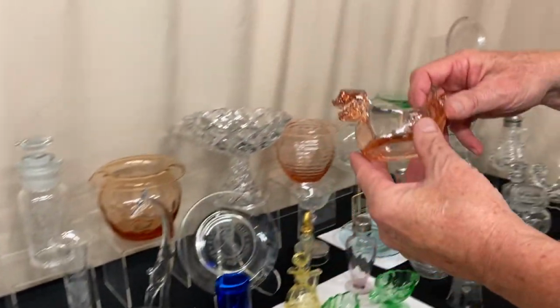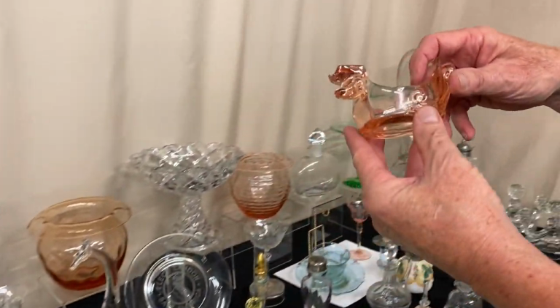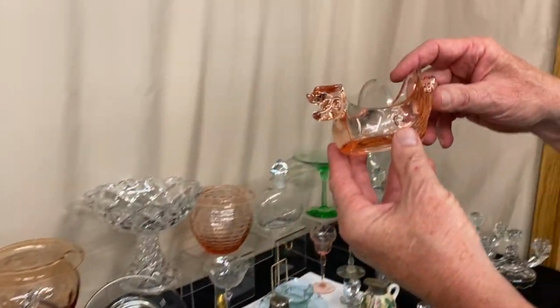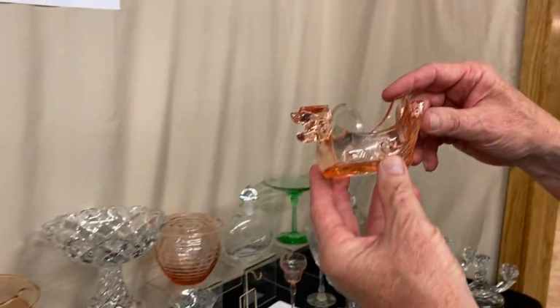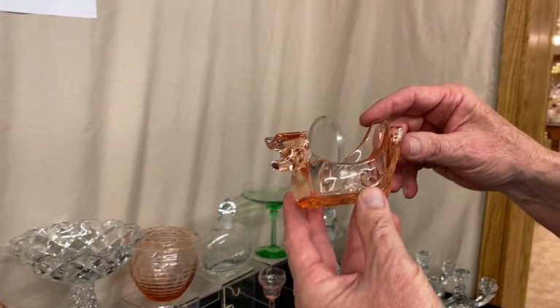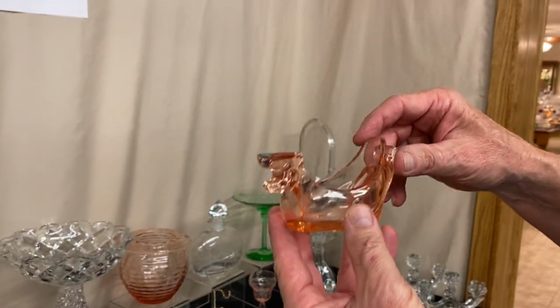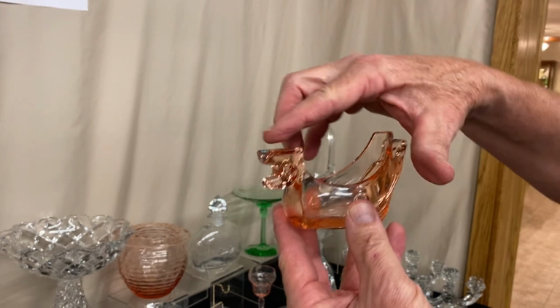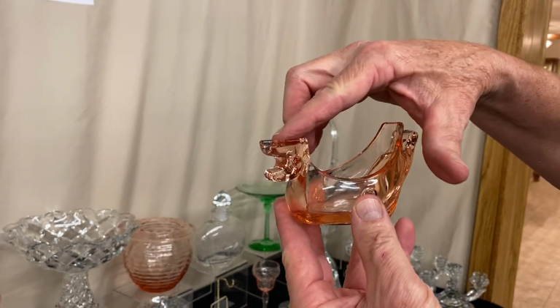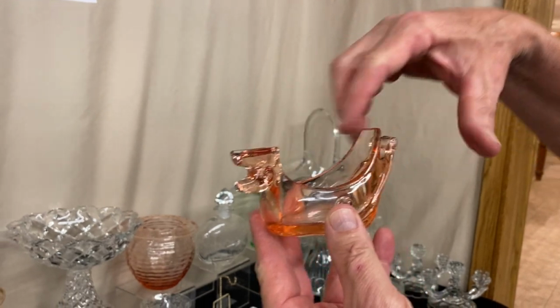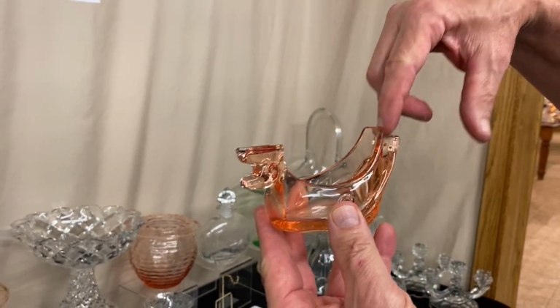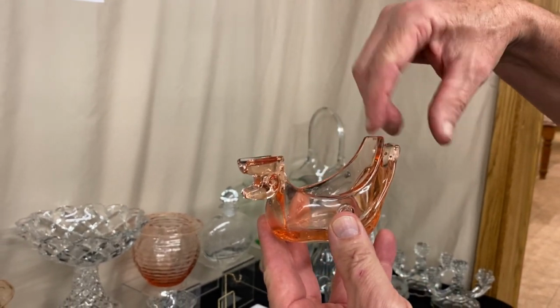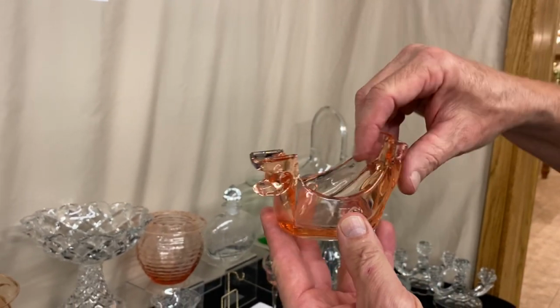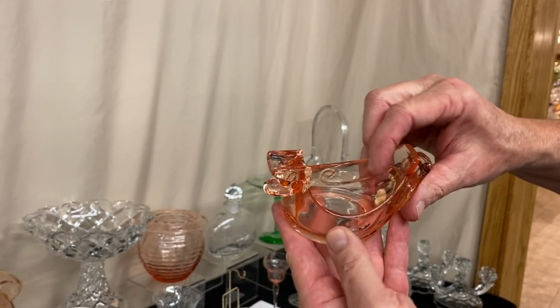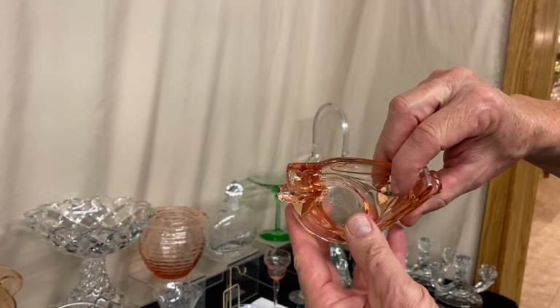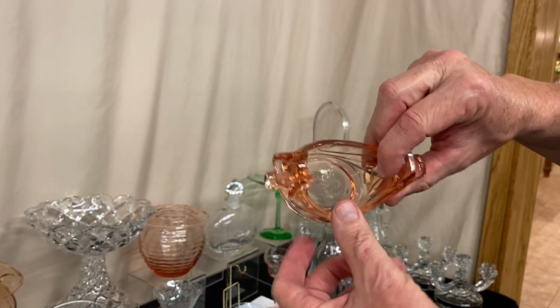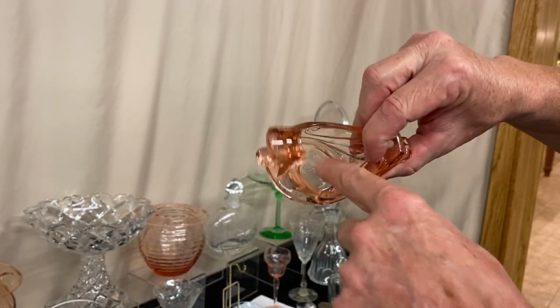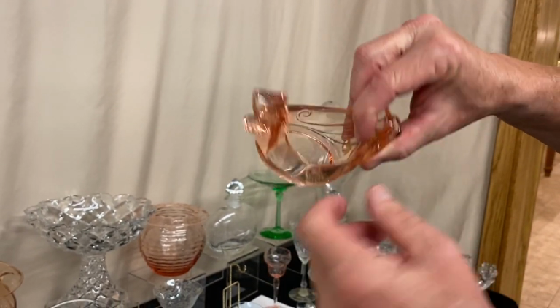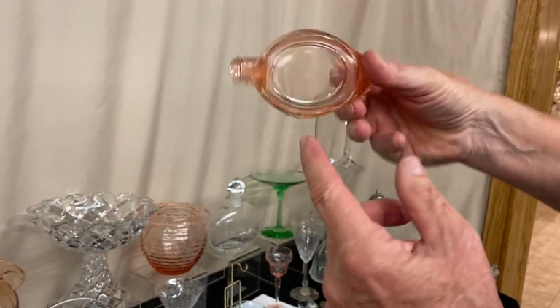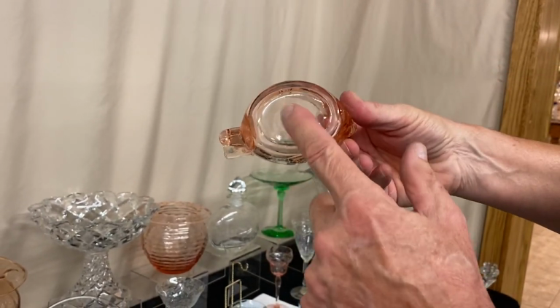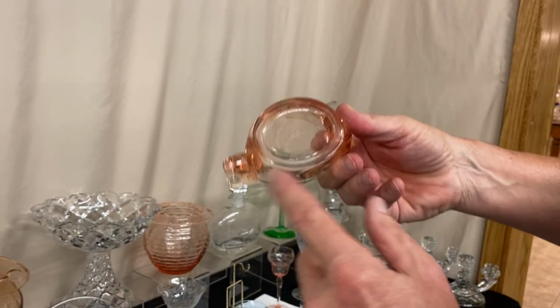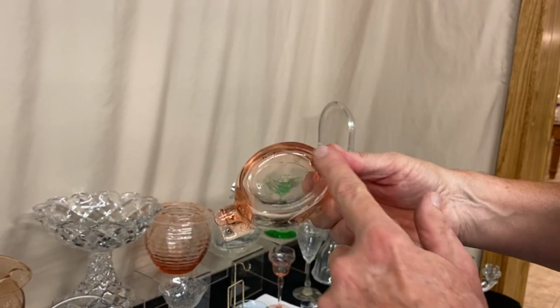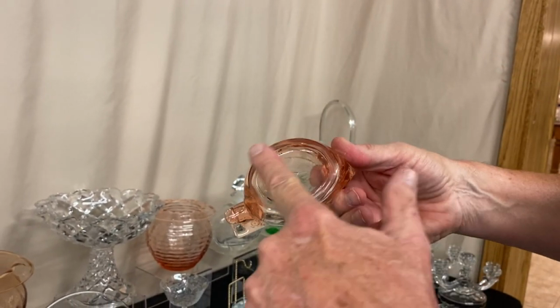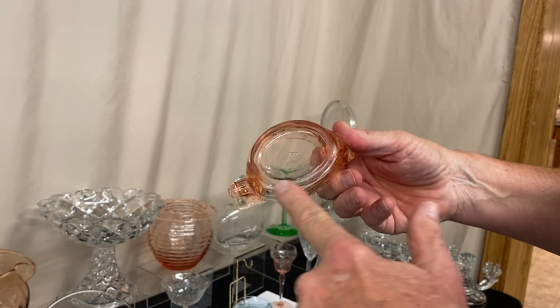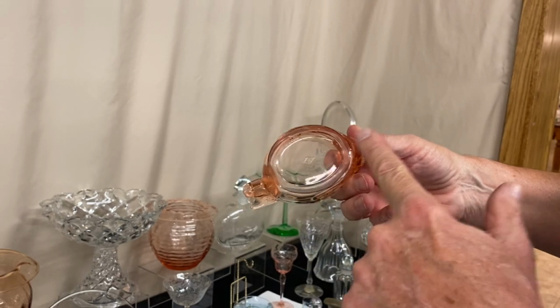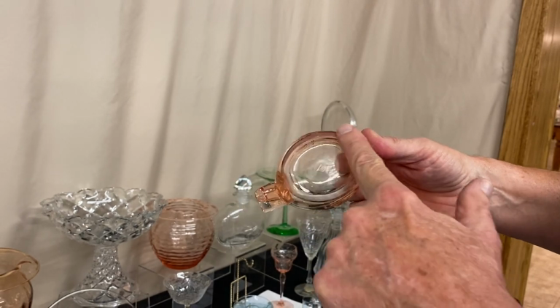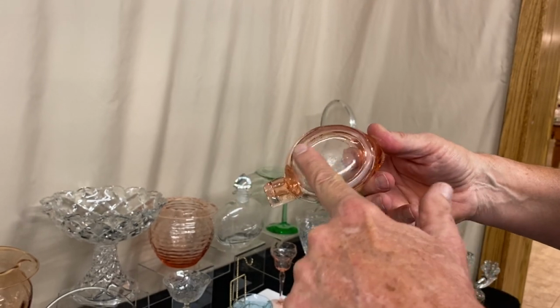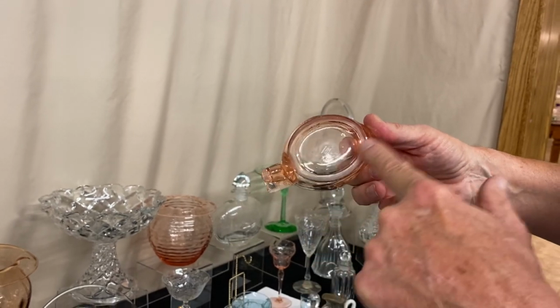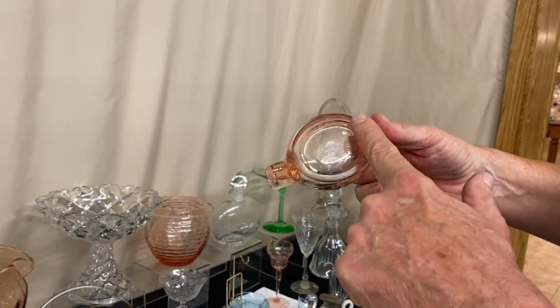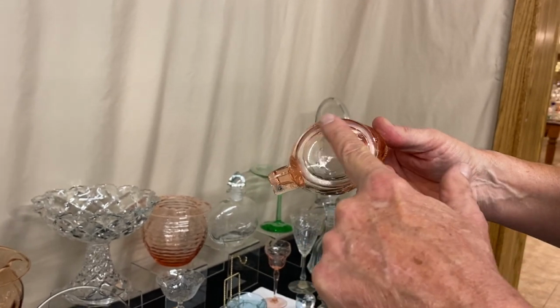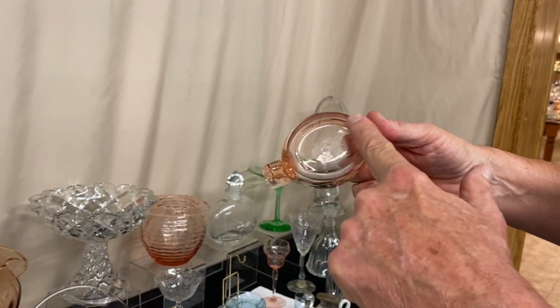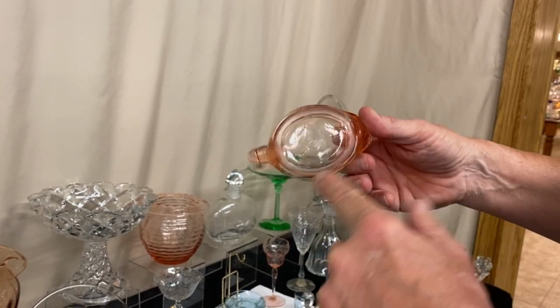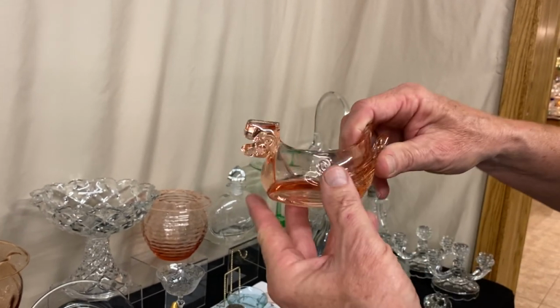Number 57 duck ashtray — you put your cigarette here, your buckle matches on the bottom, and you let your ash go in the middle. Signed in the middle, does have a ground bottom. Does have wear on that ground bottom, but it's just there.